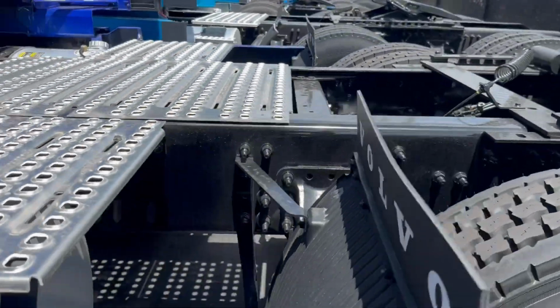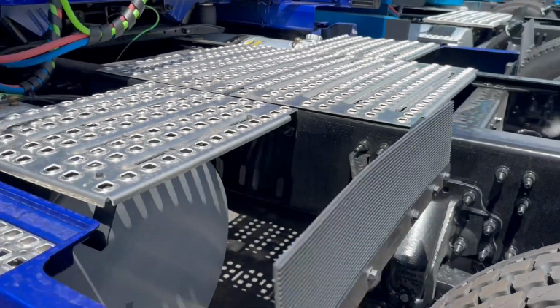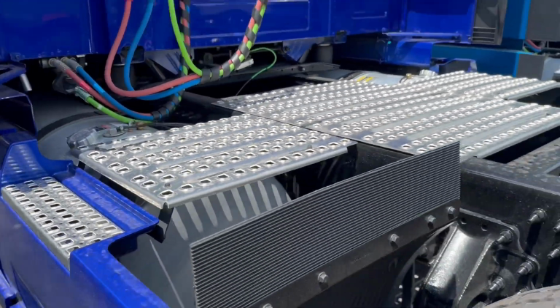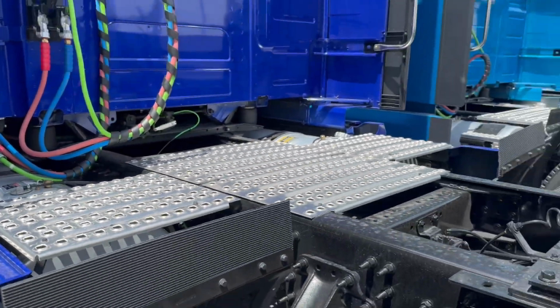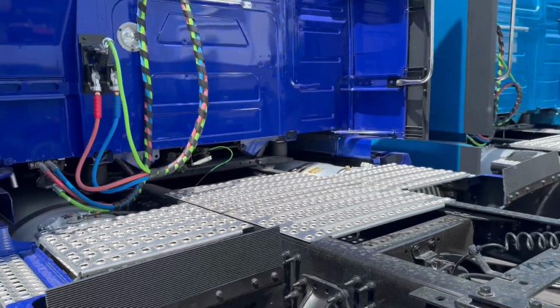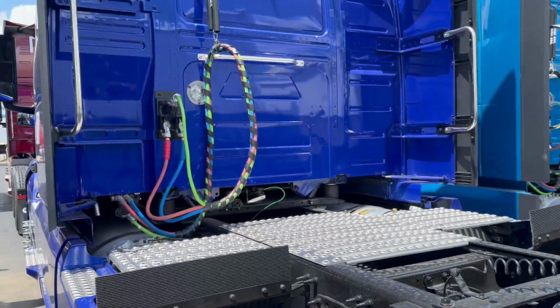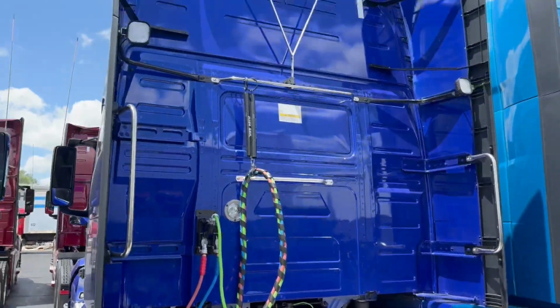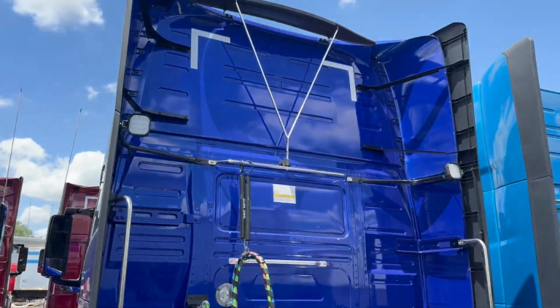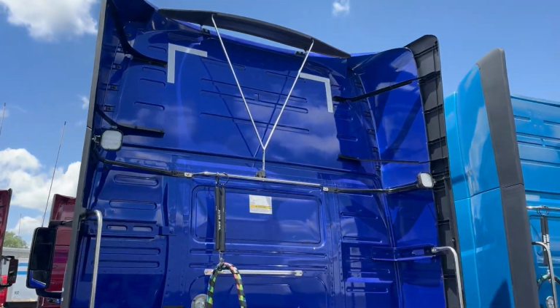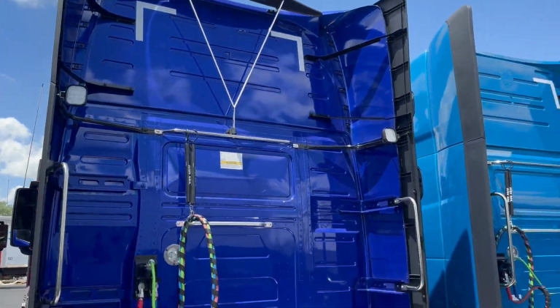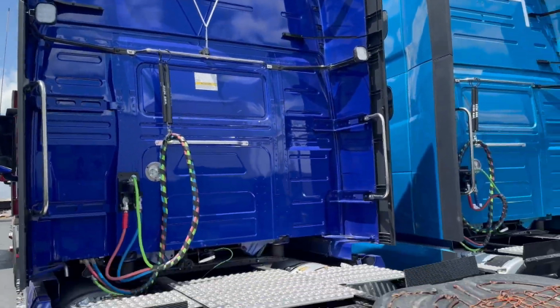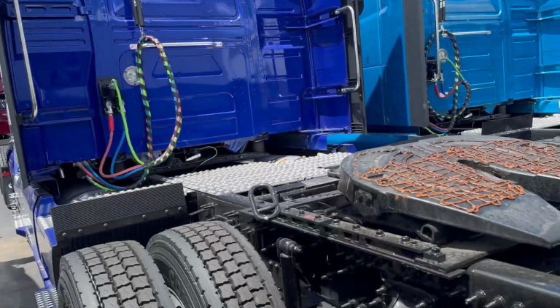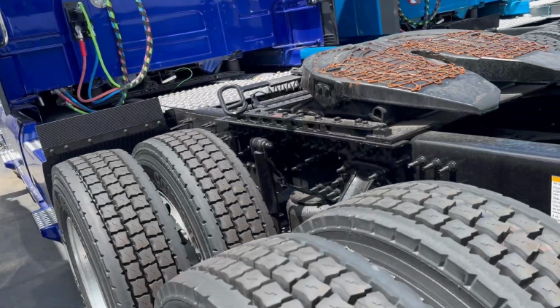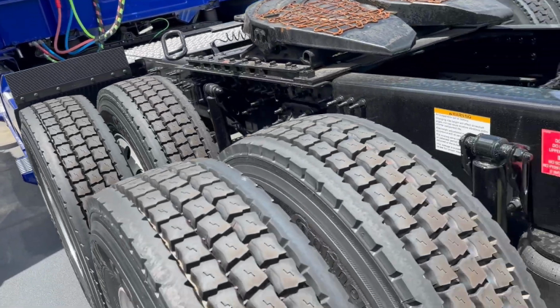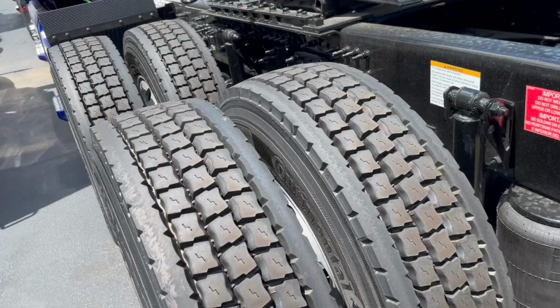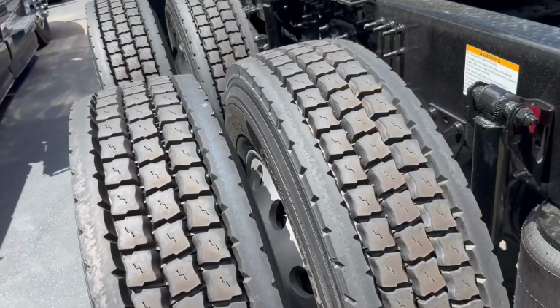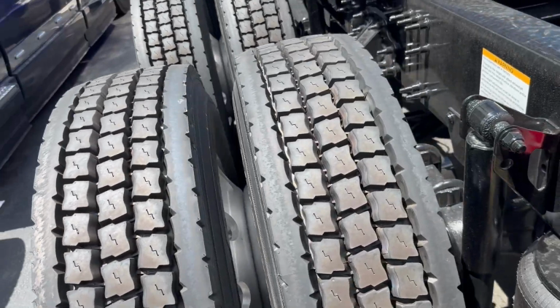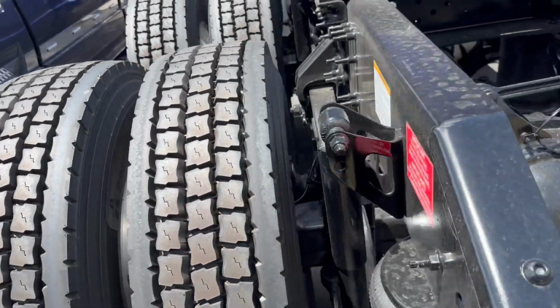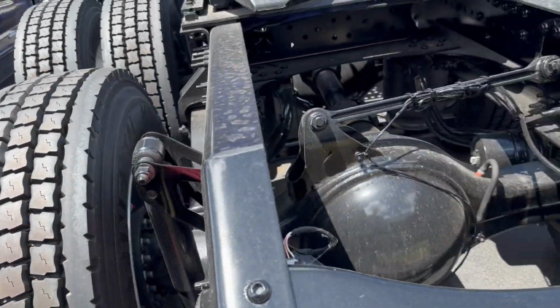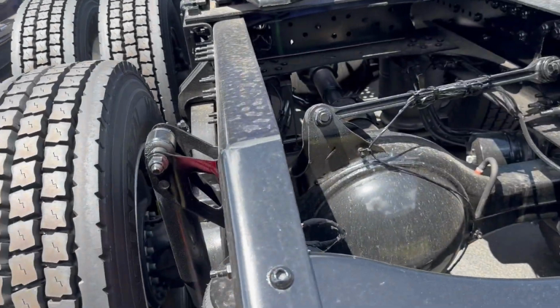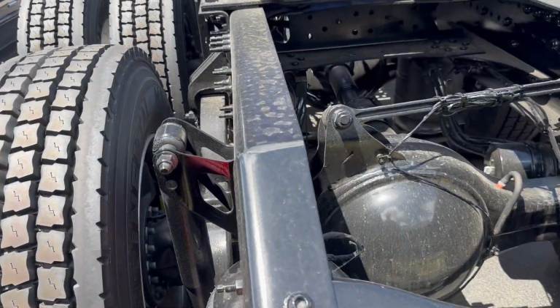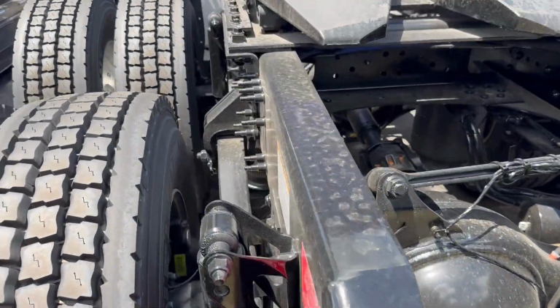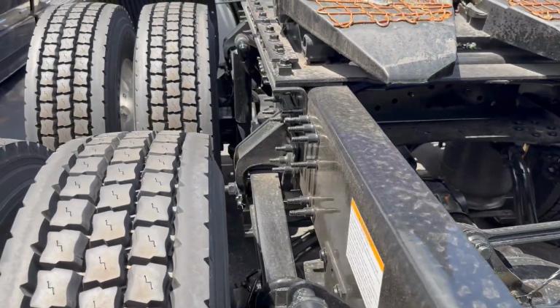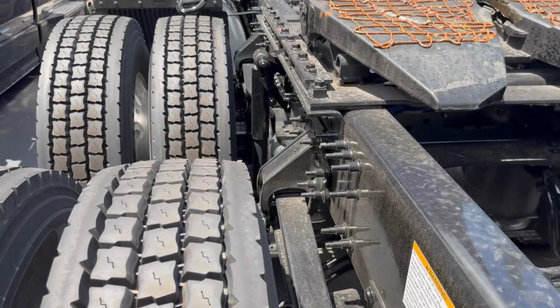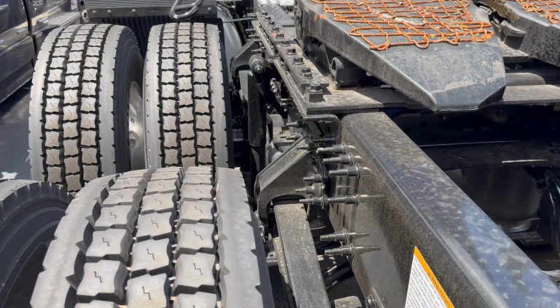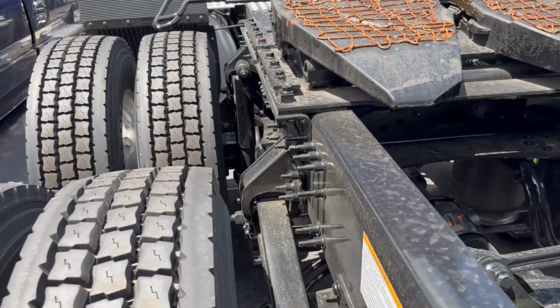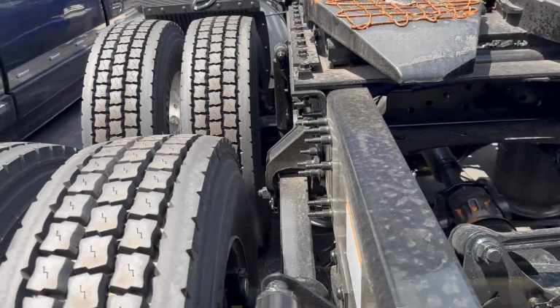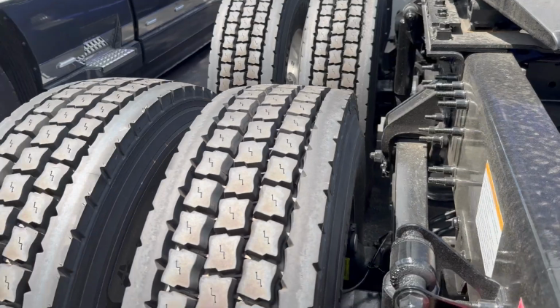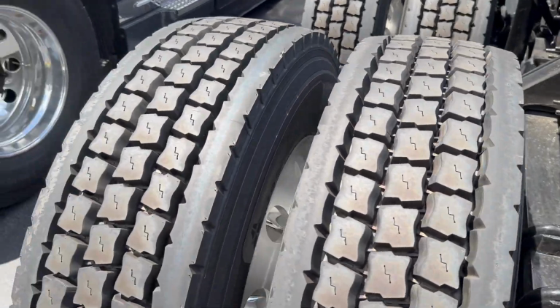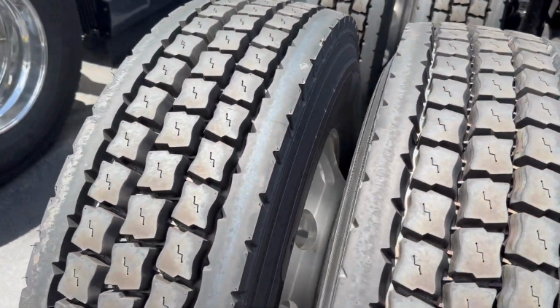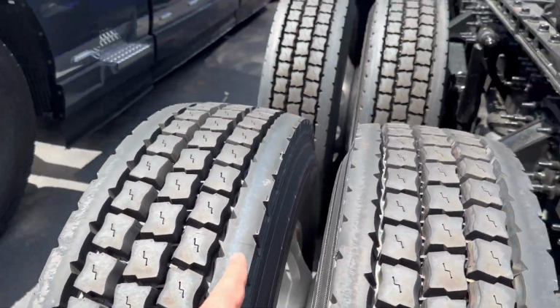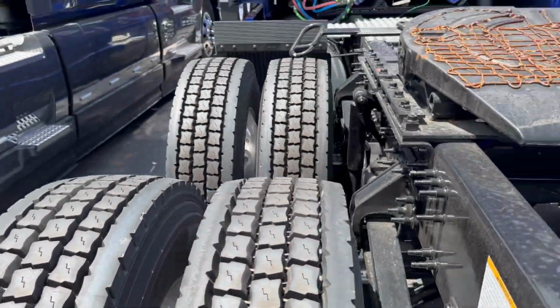Set up here with the extended fairings, 40-inch catwalk on the back side, double lights up on the top side for easy visibility on those loads. You've got a six-by-four axle arrangement with power going to both sides, and aluminum wheels throughout.